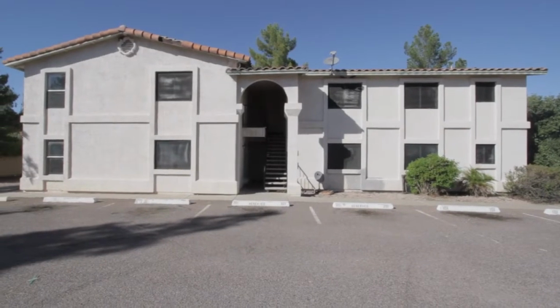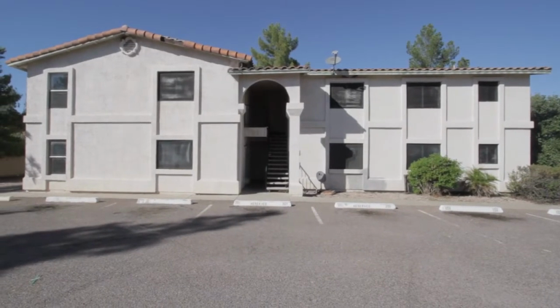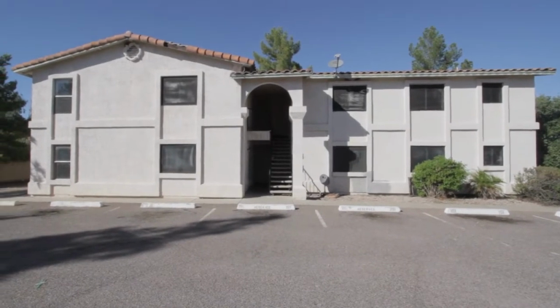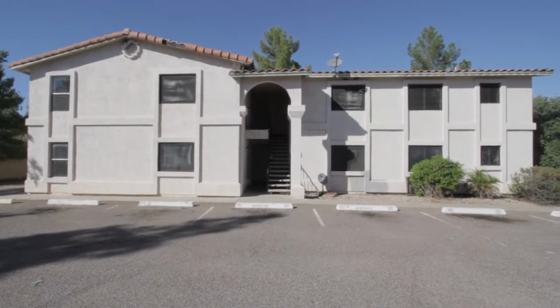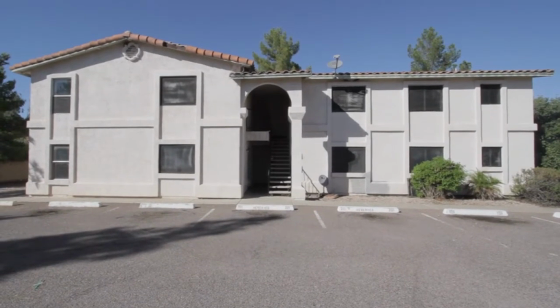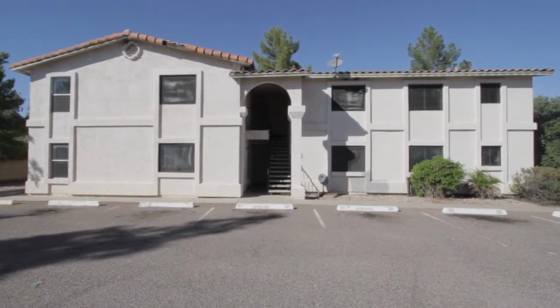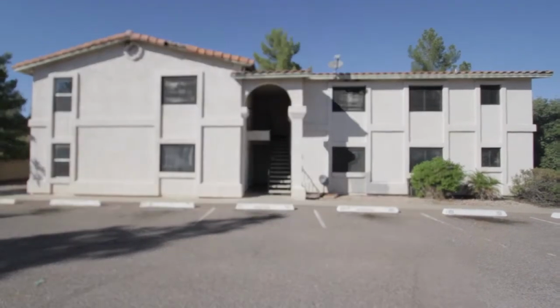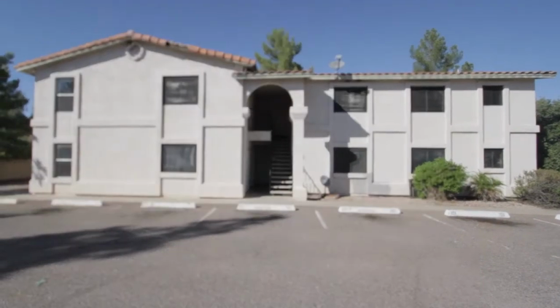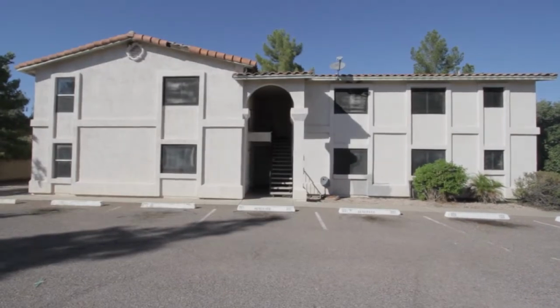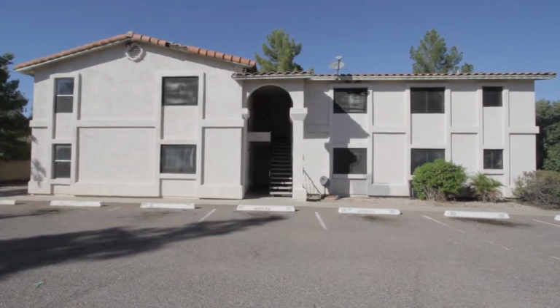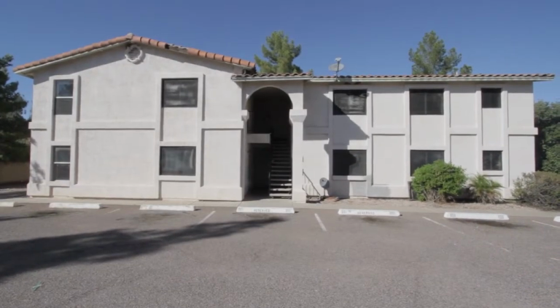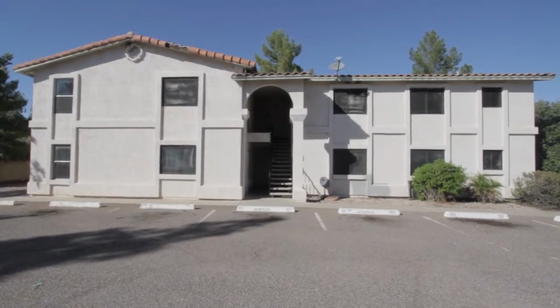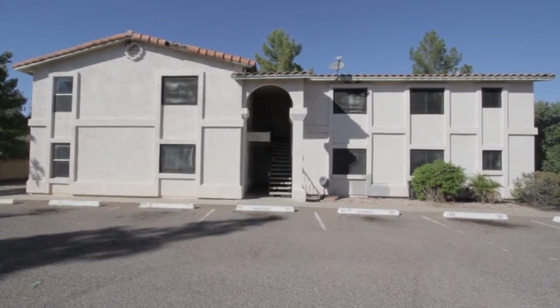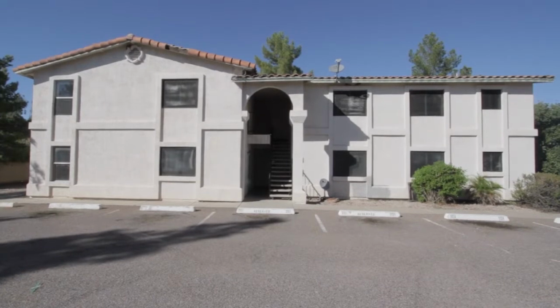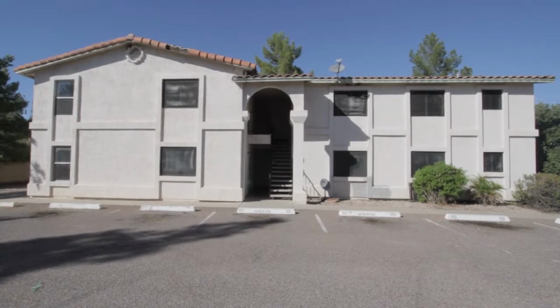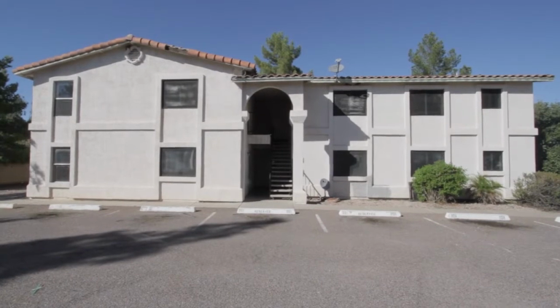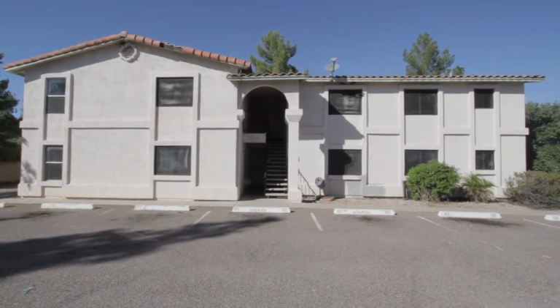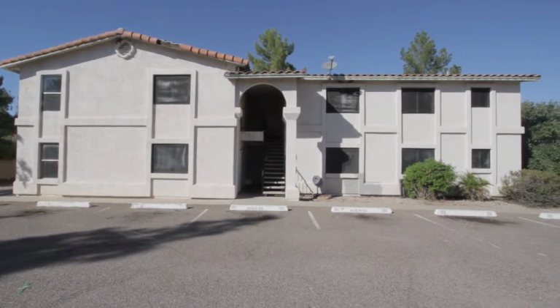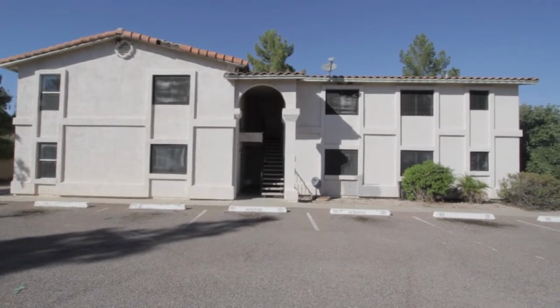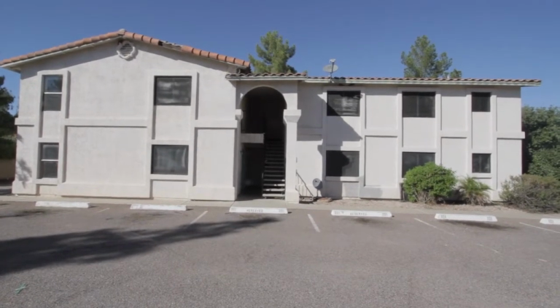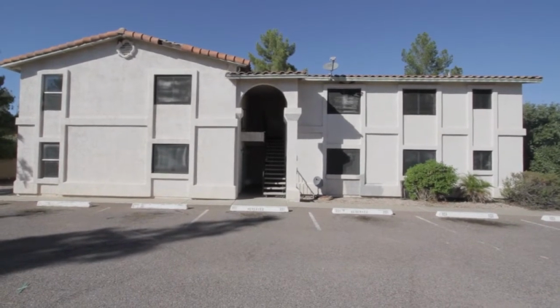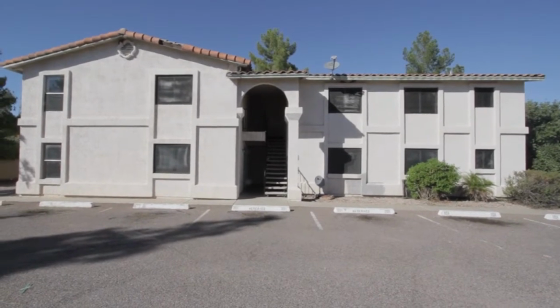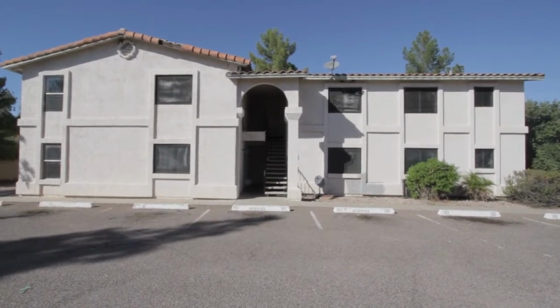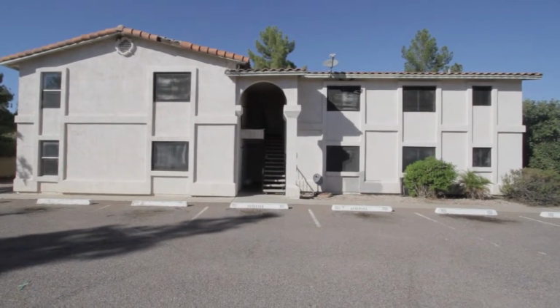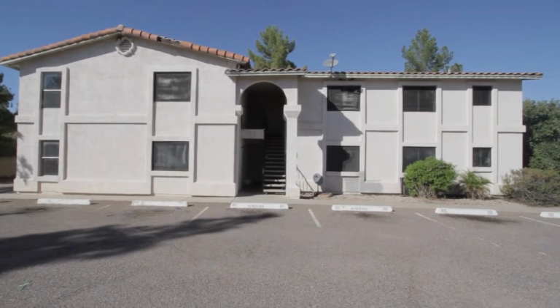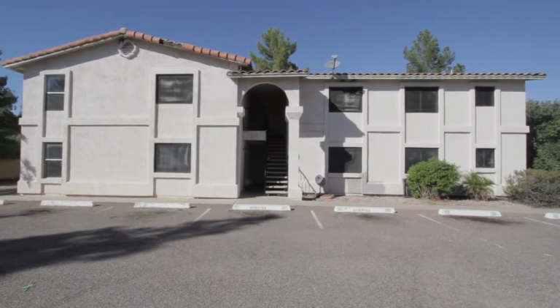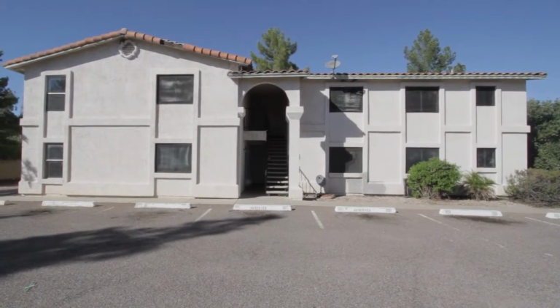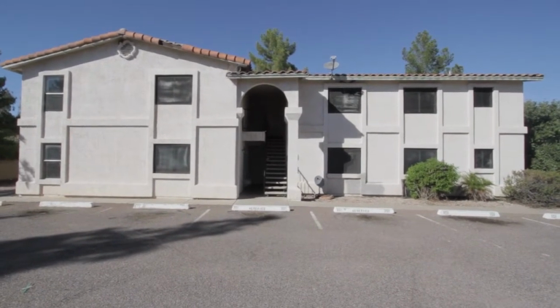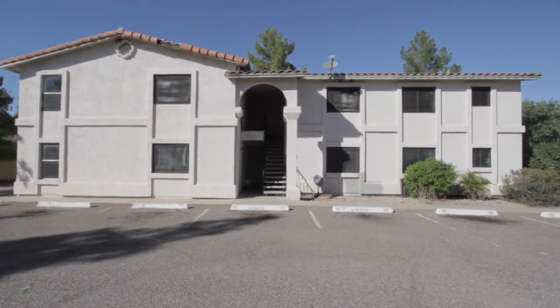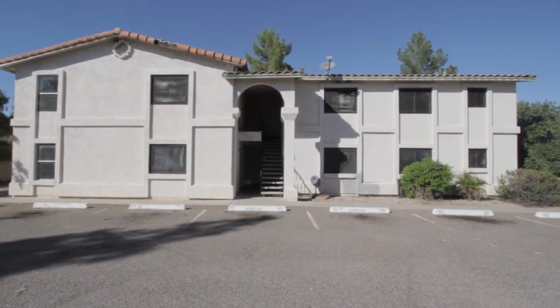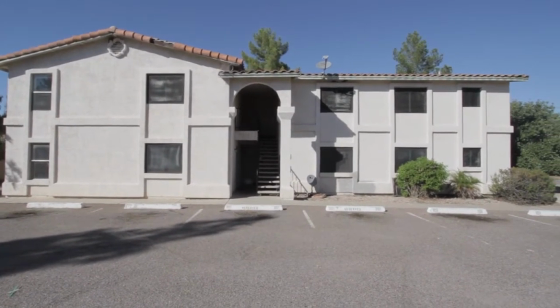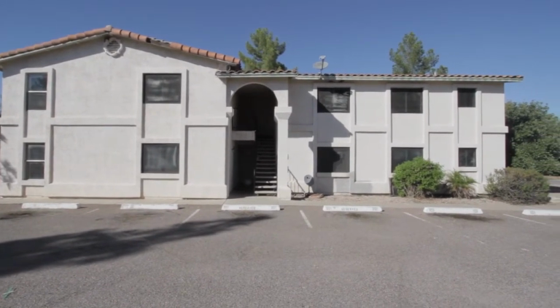PhoenixBankOwned.com bringing you 410 Roca in Mesa, Arizona — a 4-plex with all 2-bedroom, 2-bath units.